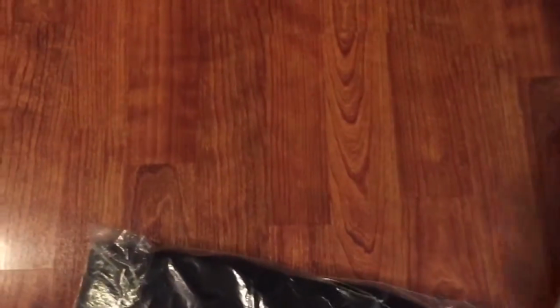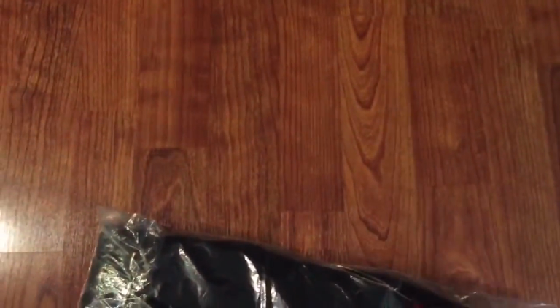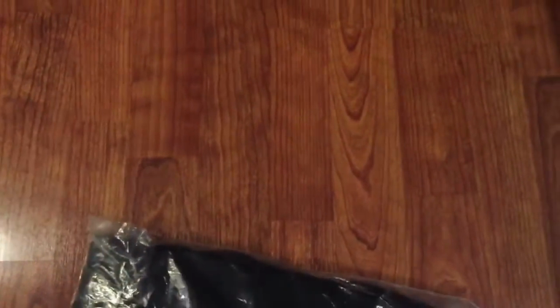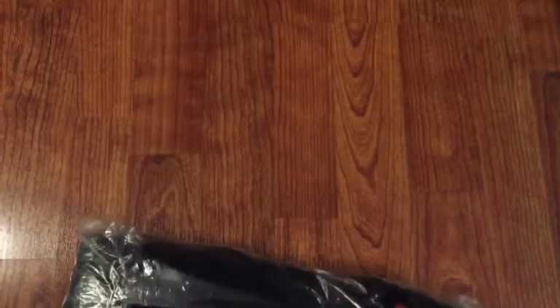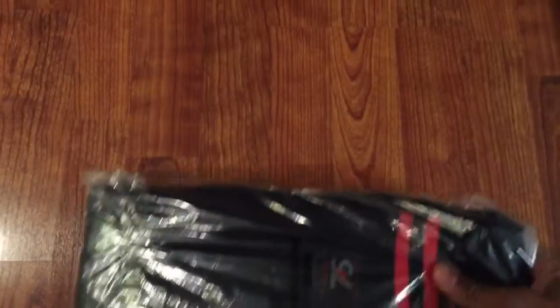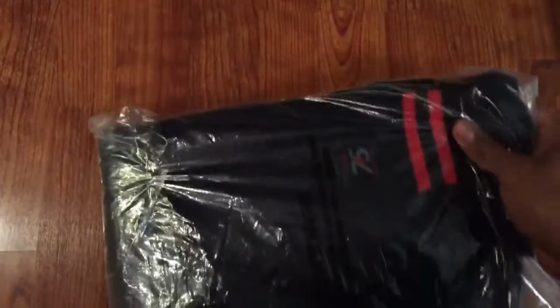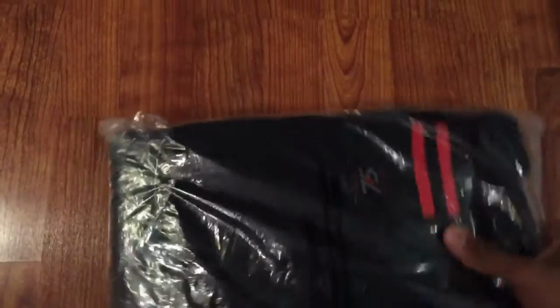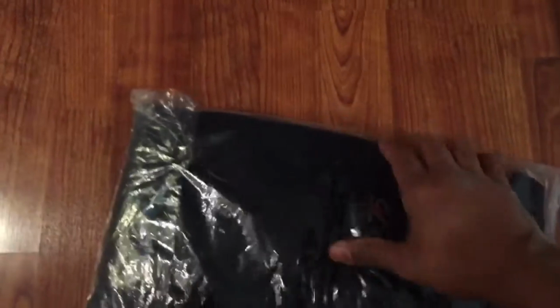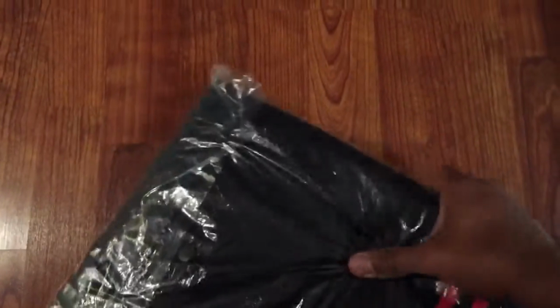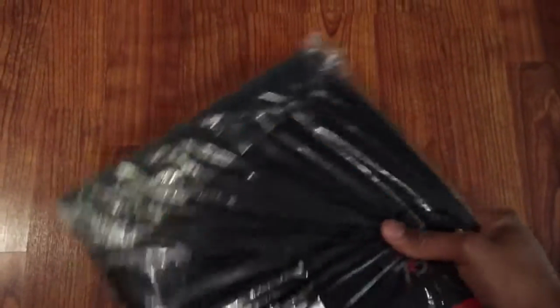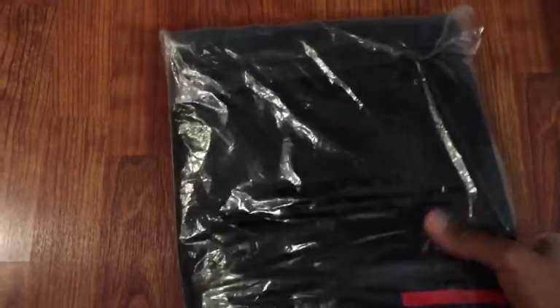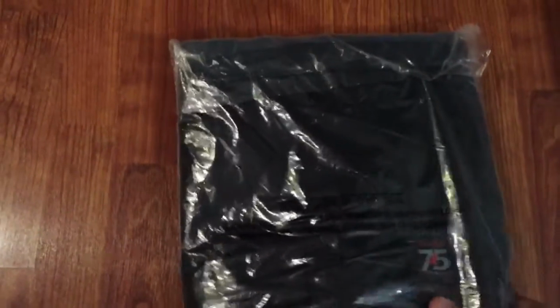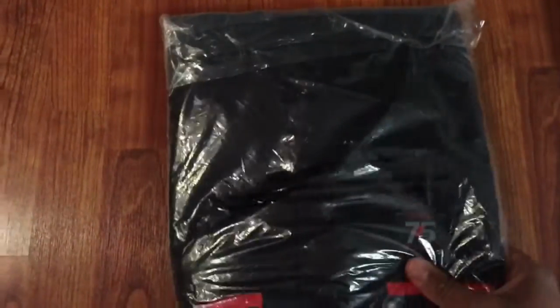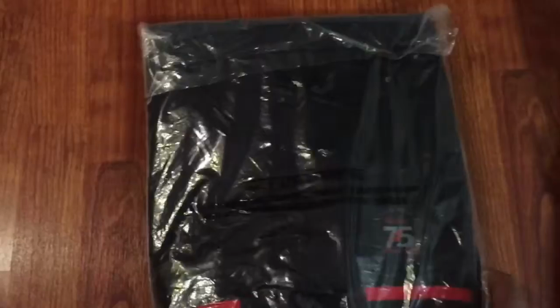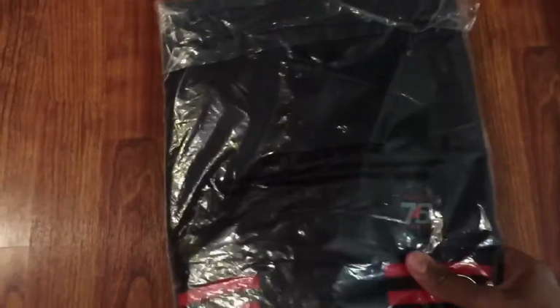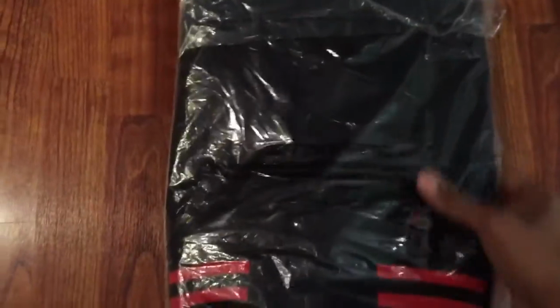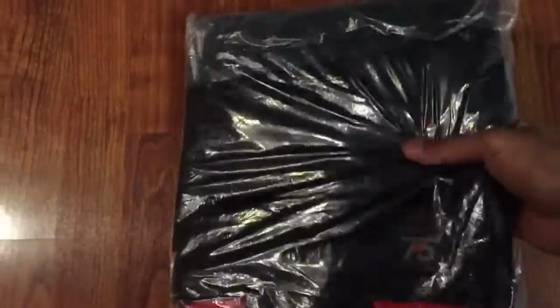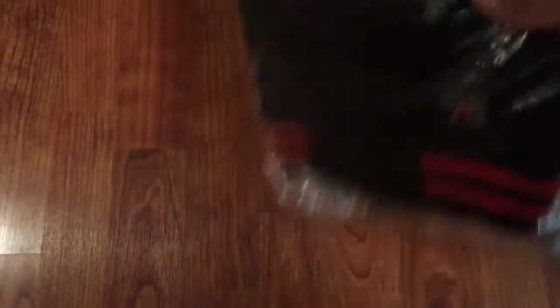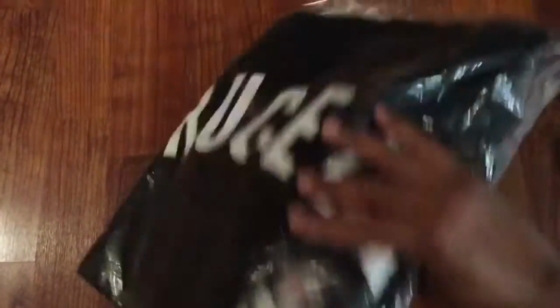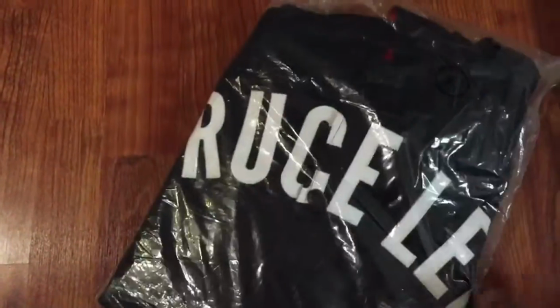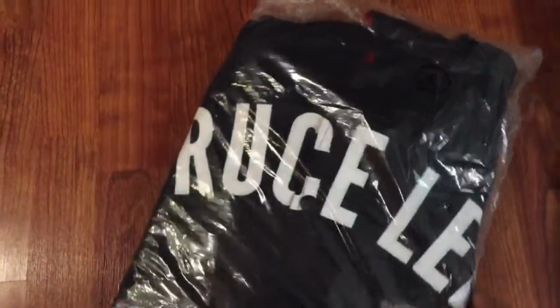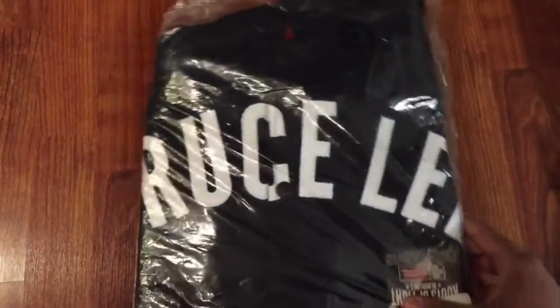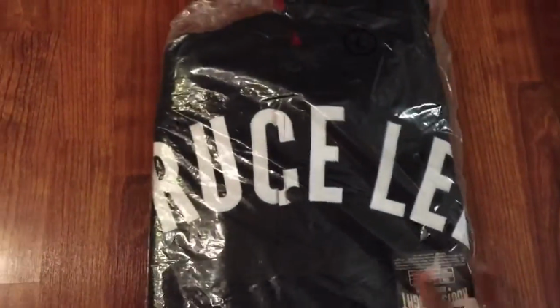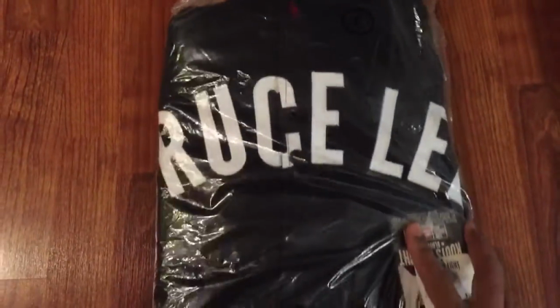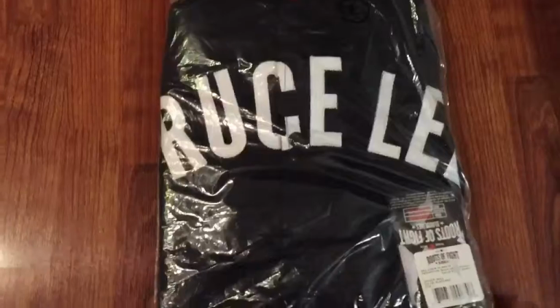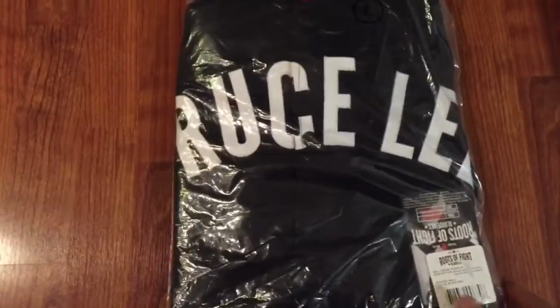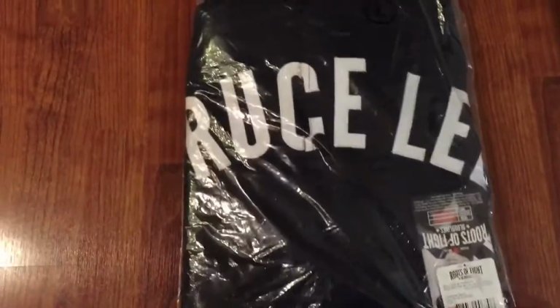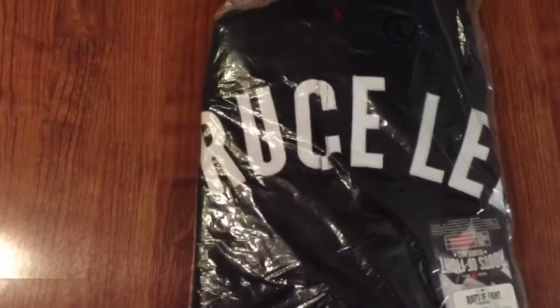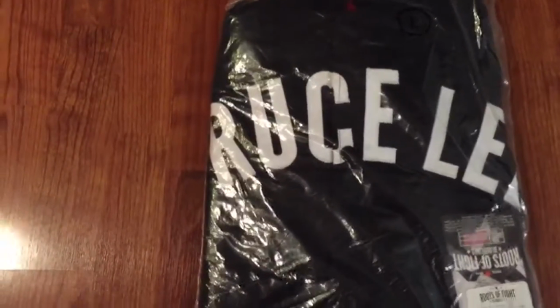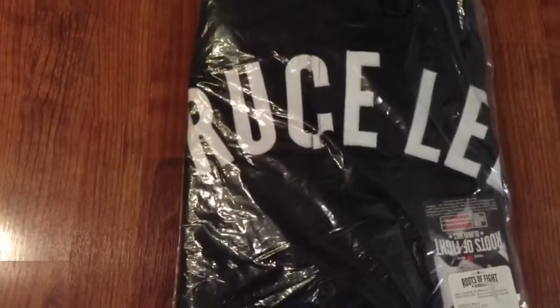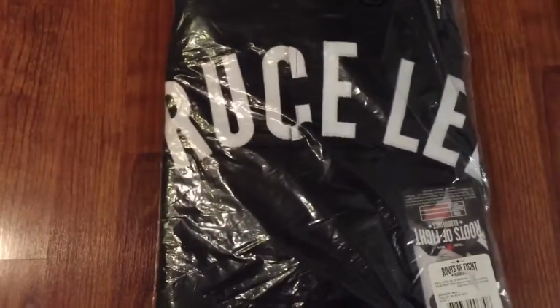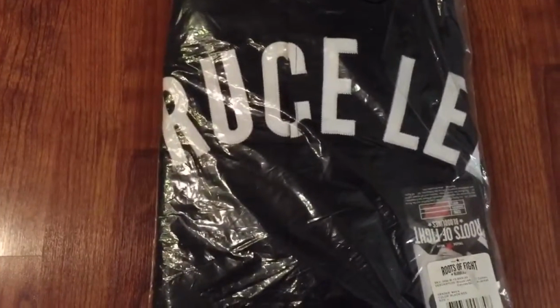Commemorating his 75th anniversary — he would have been 75 years old this year. This was available at thebruceleestore.com. There's only 175 of these that were made, so if you didn't get yours, sorry about that.